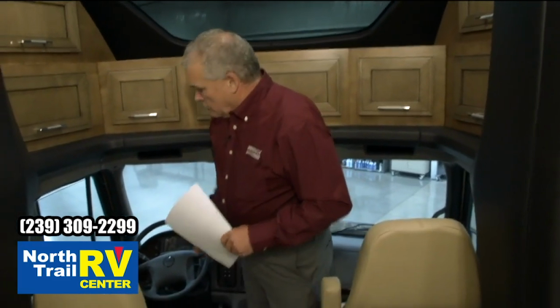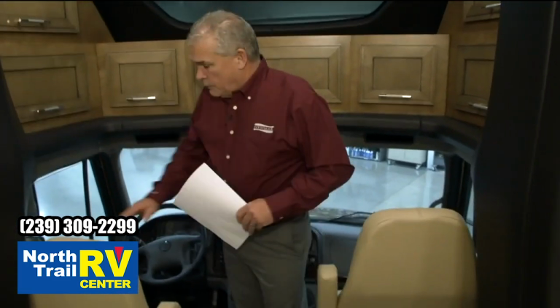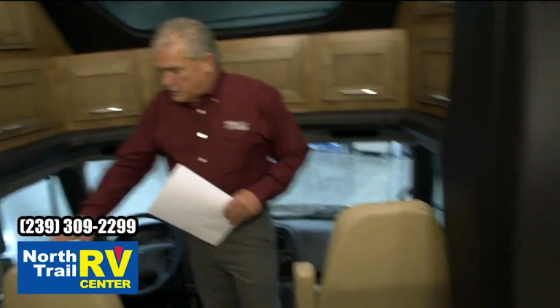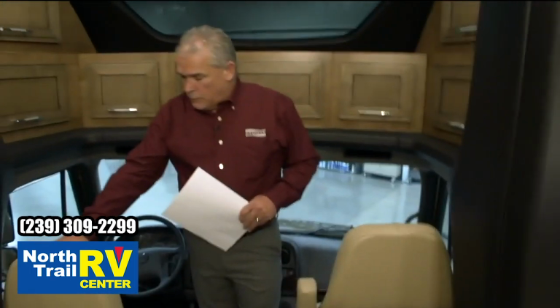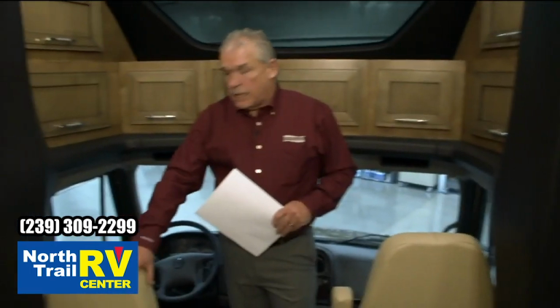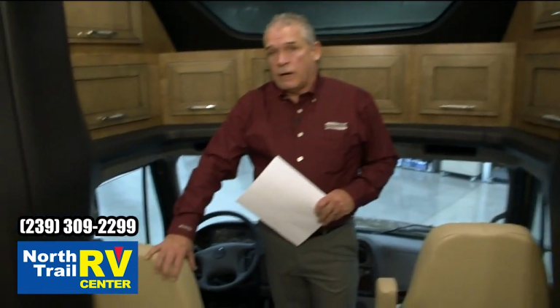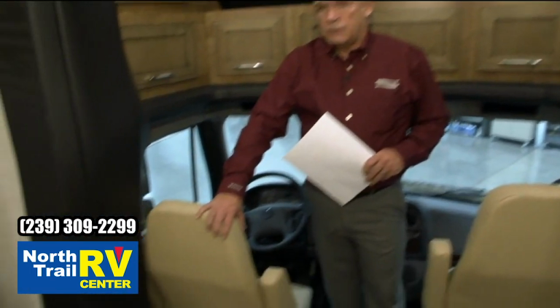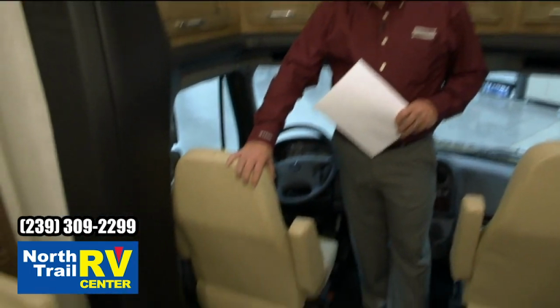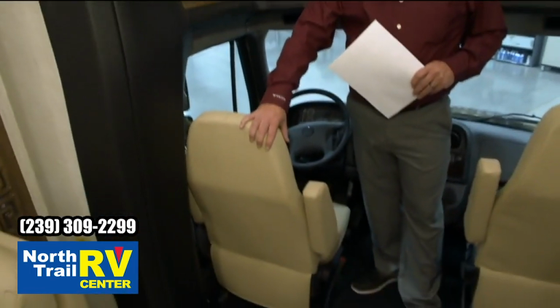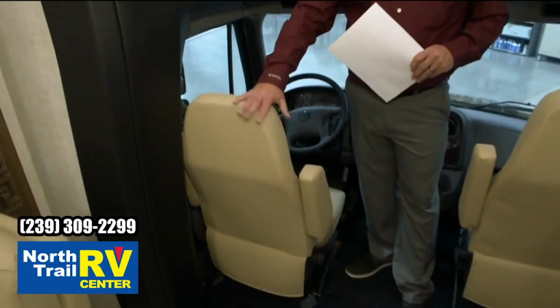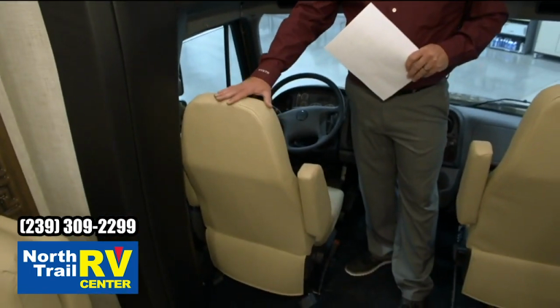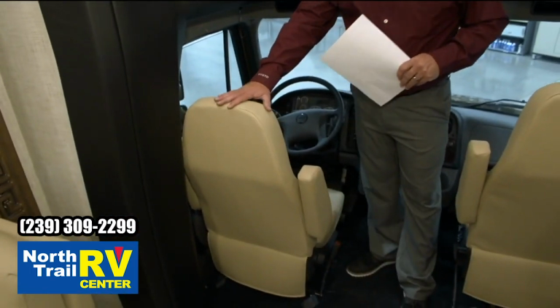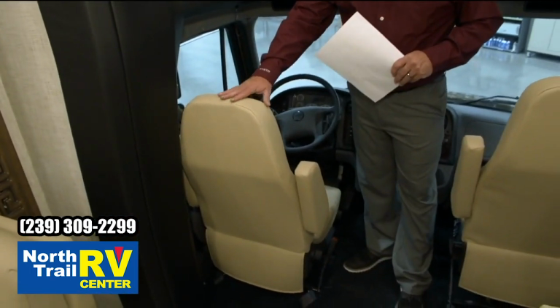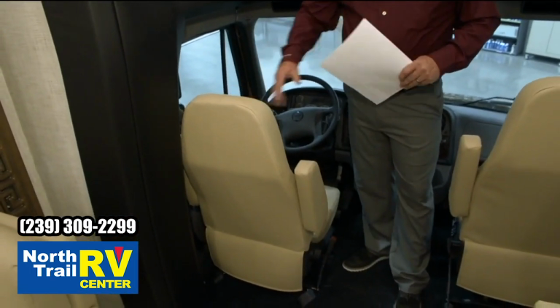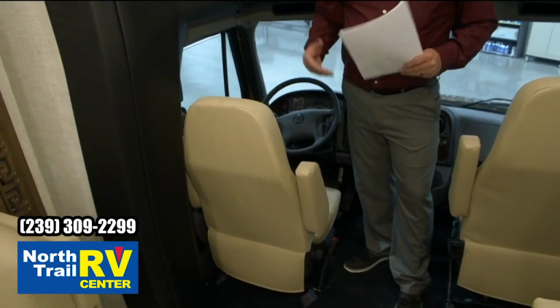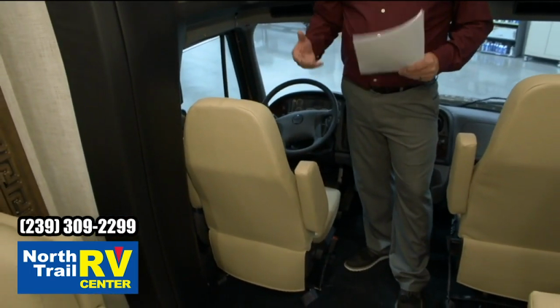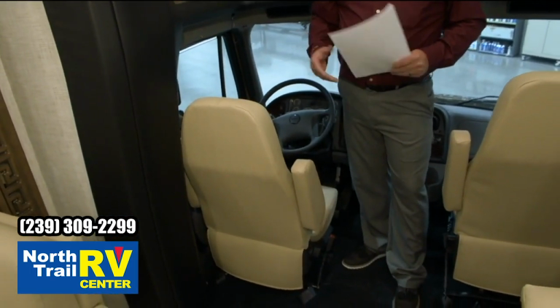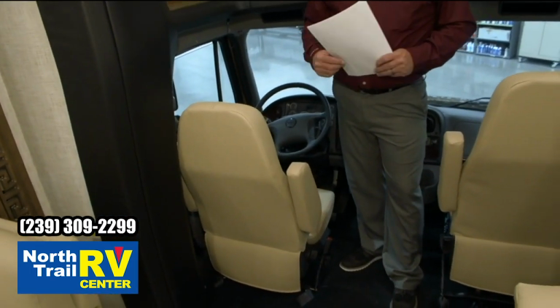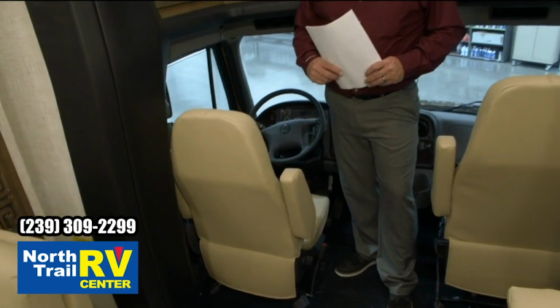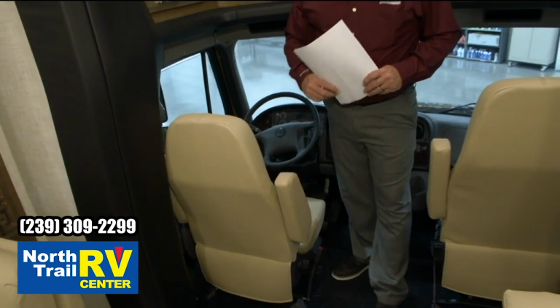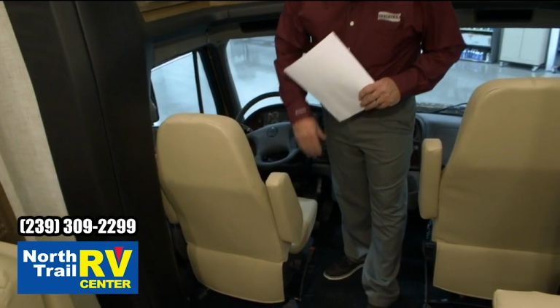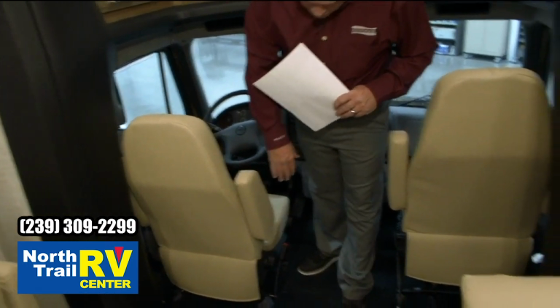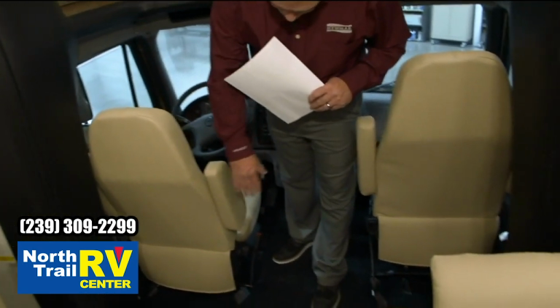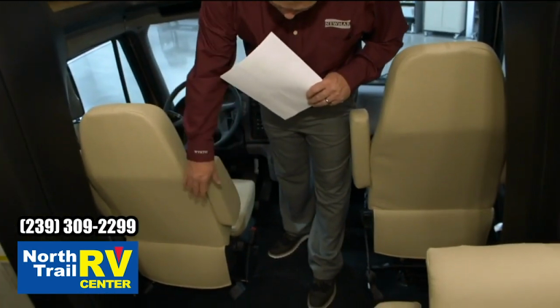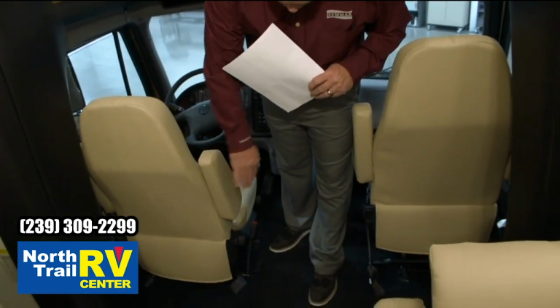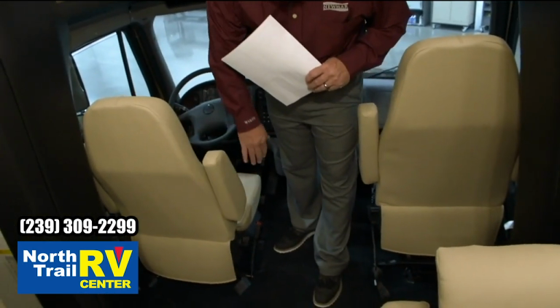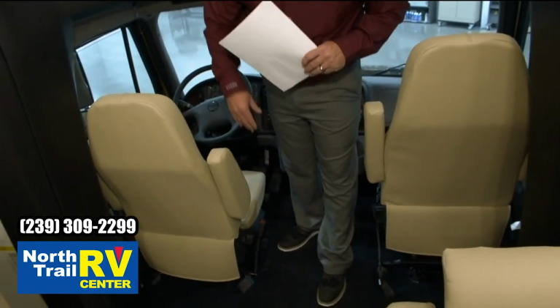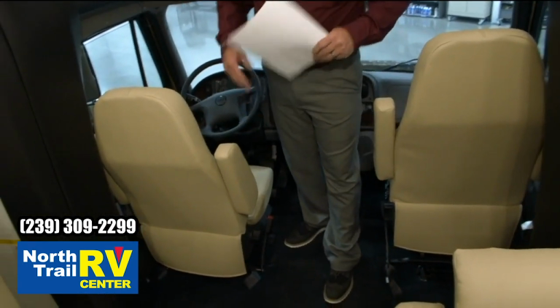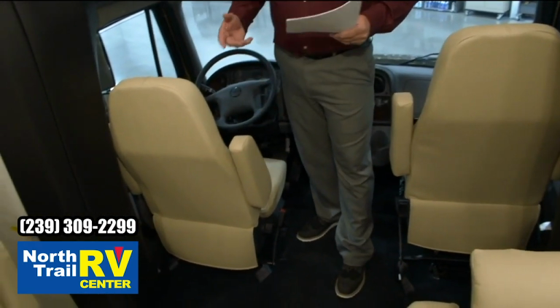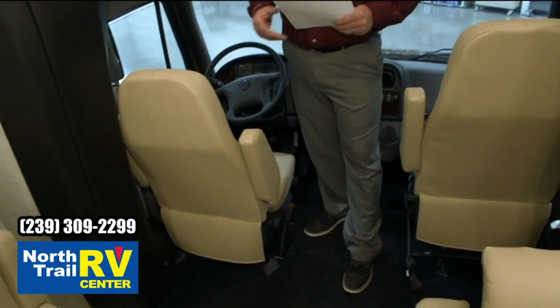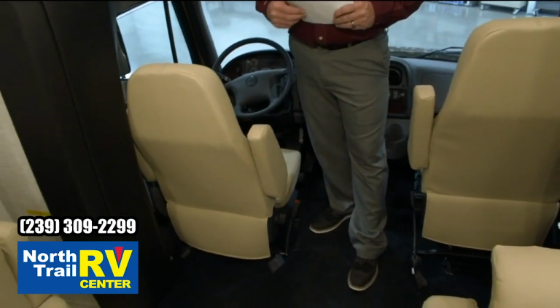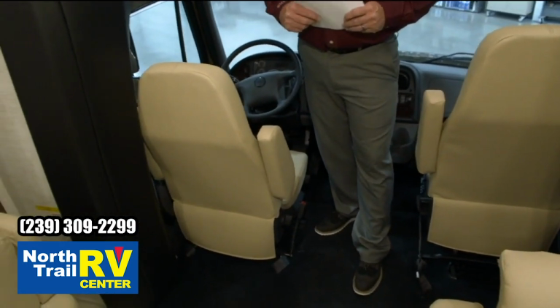New for this year, we went ahead and wrapped the driver and passenger seats with skins — that just gives it a much better look. It also has skirts around the bottom; they are not on this coach yet.